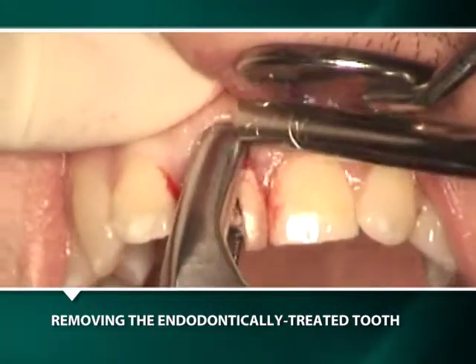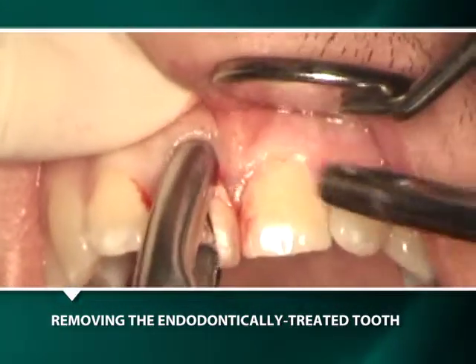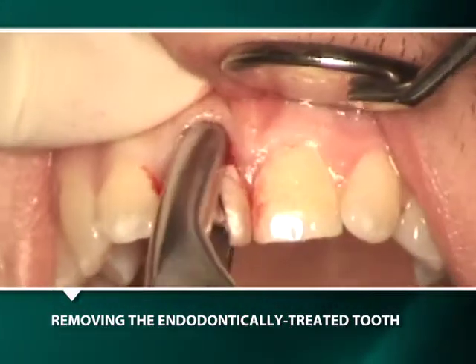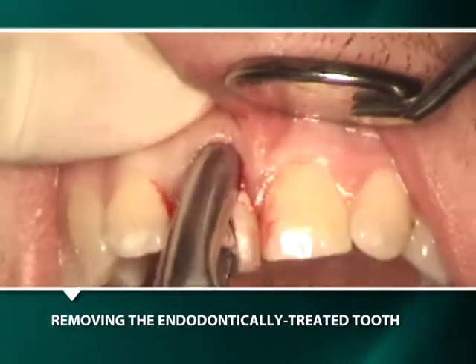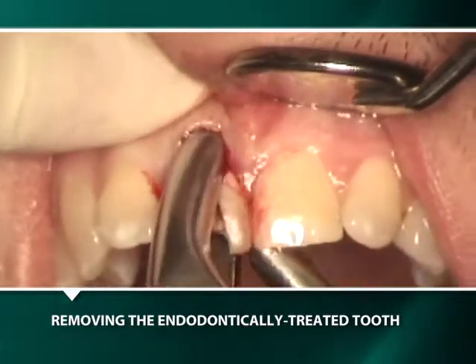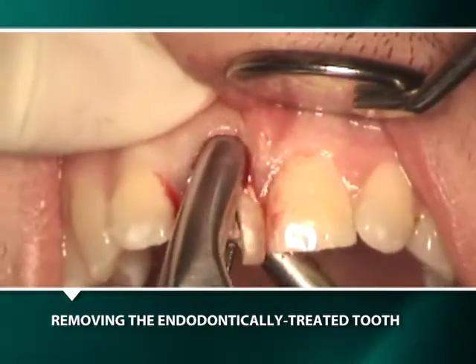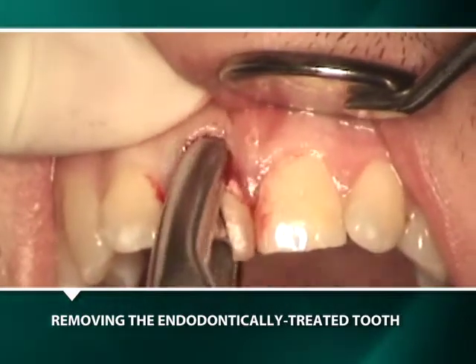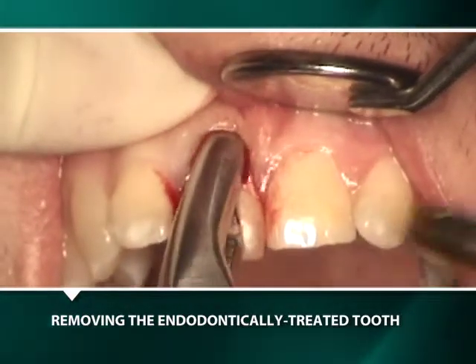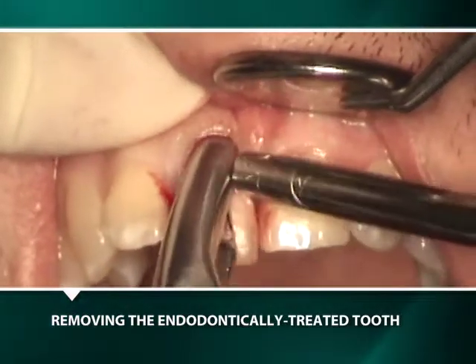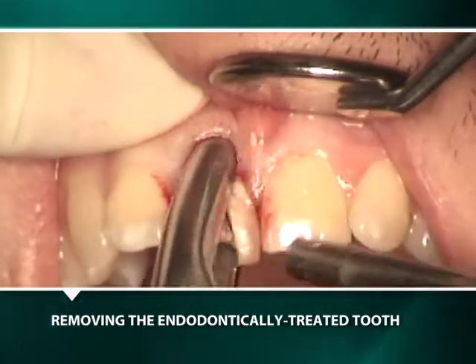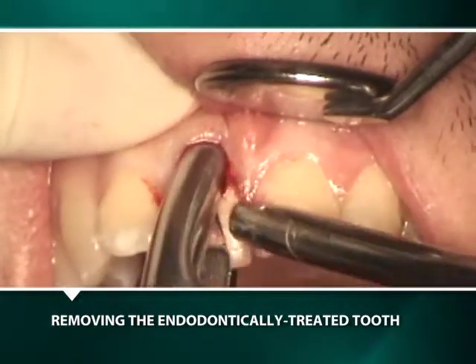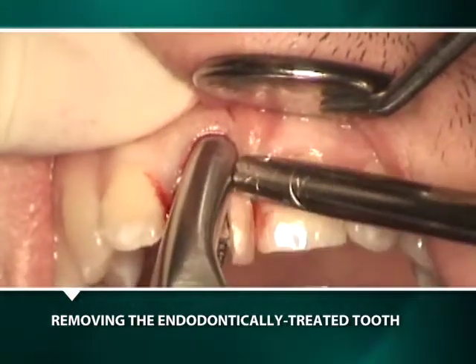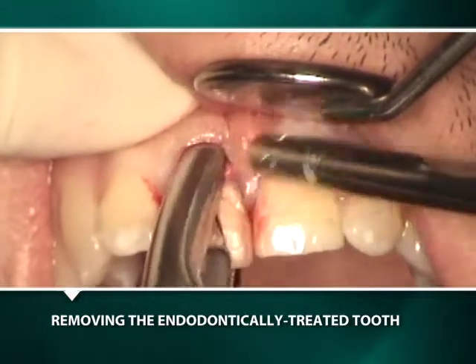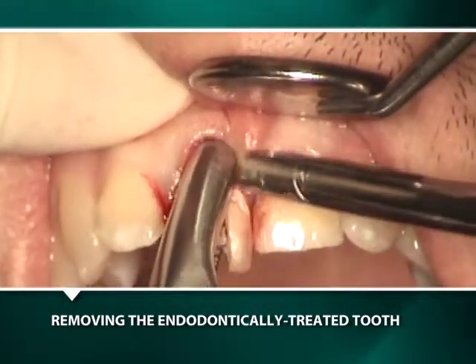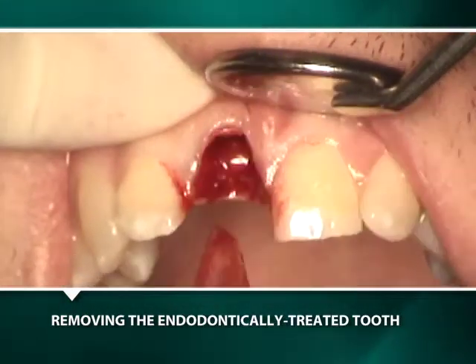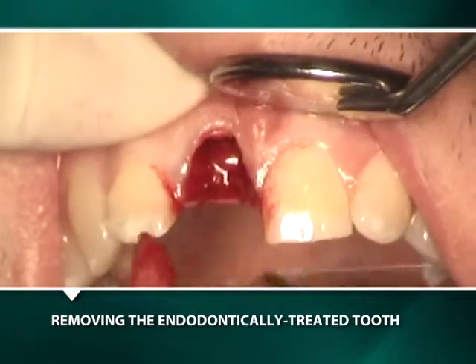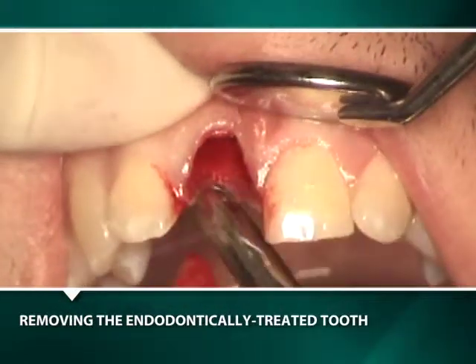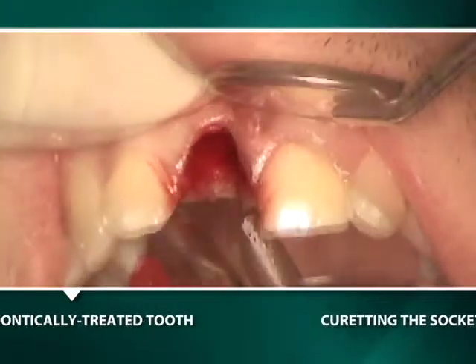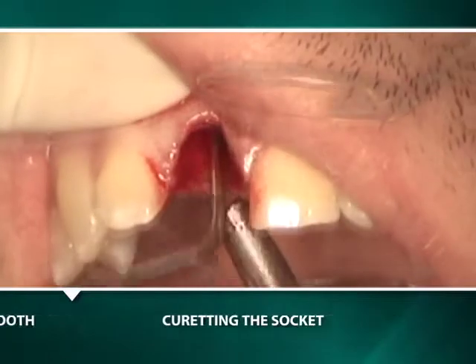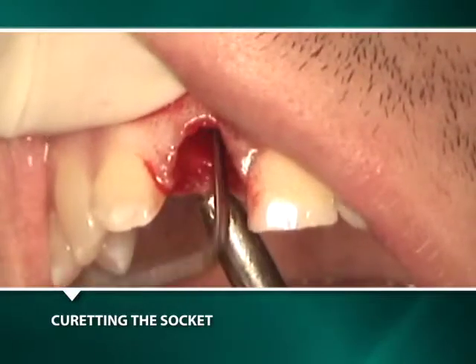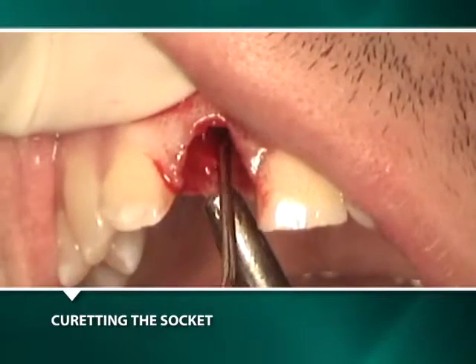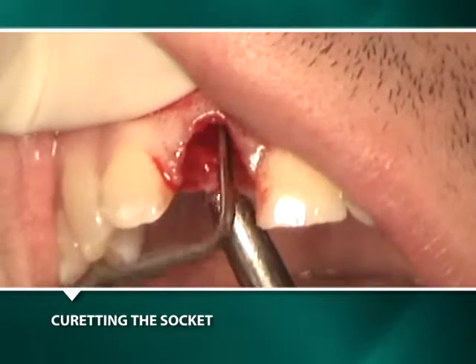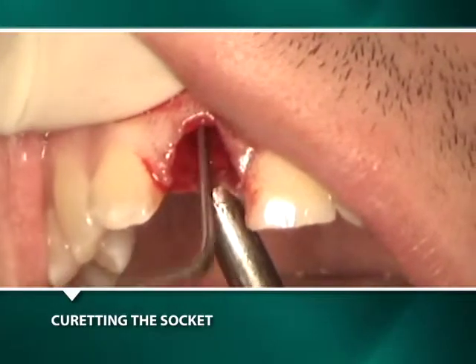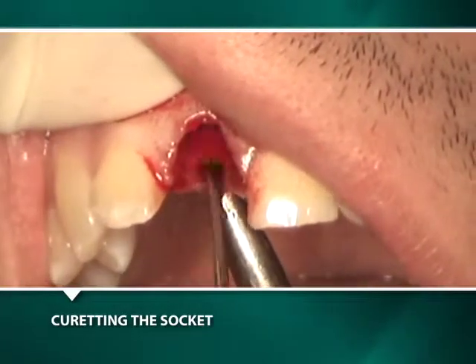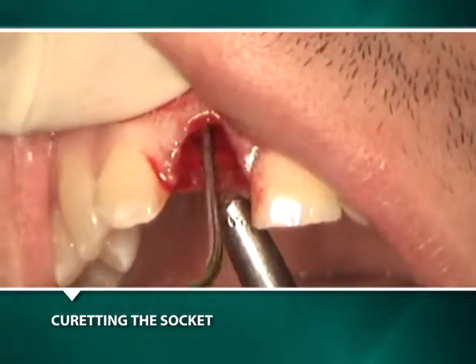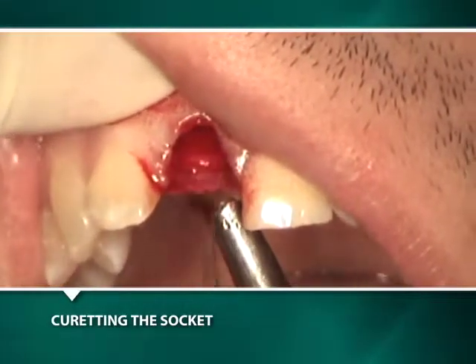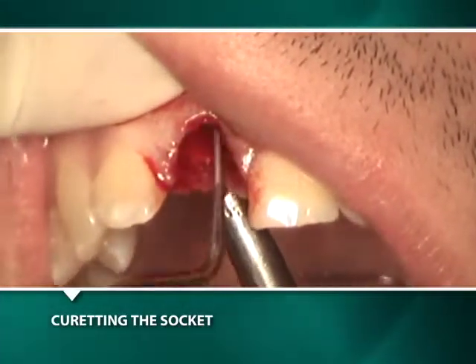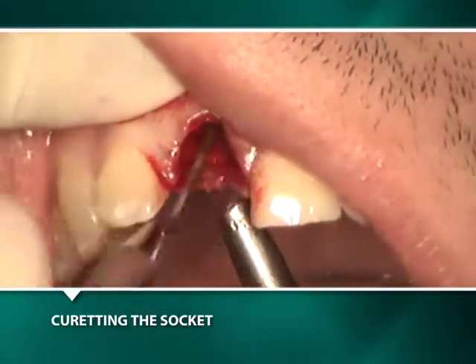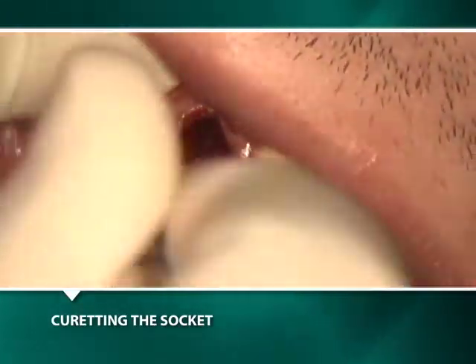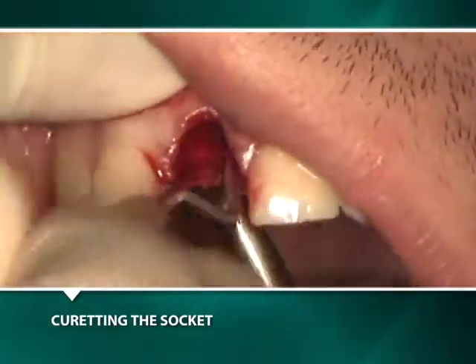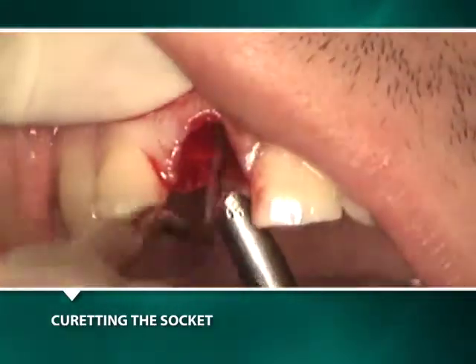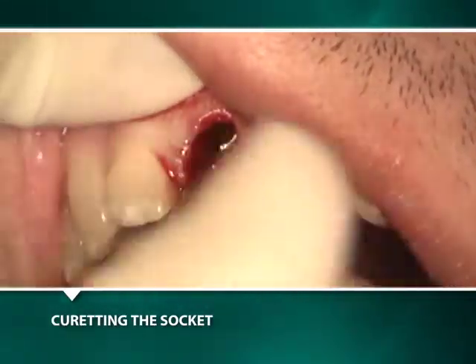After removal of the tooth, it is essential to carefully cure all soft tissue remnants prior to preparing the osteotomy. The osteotomy is initiated in the middle third of the palatal socket wall.